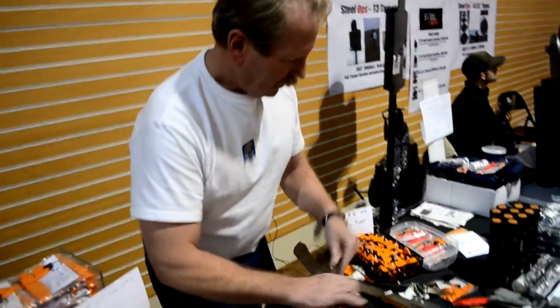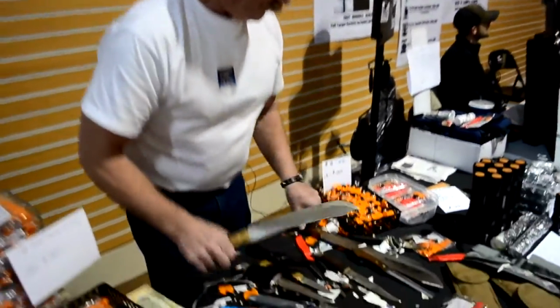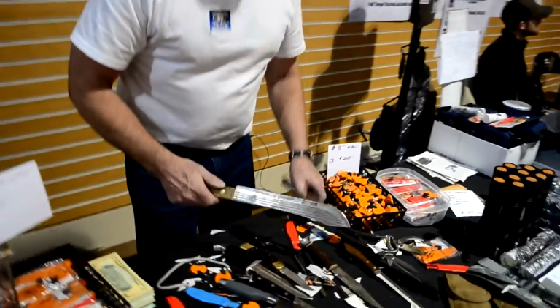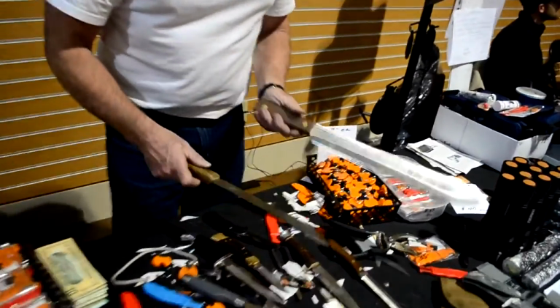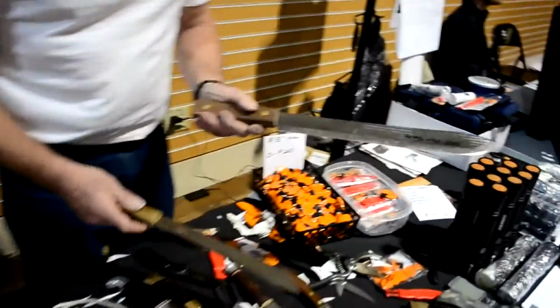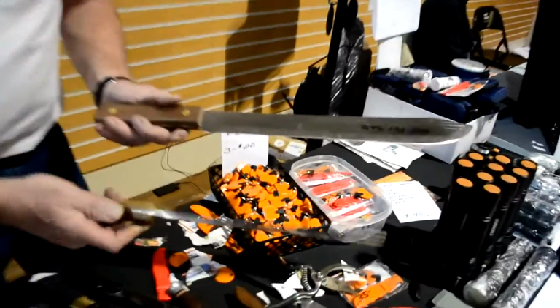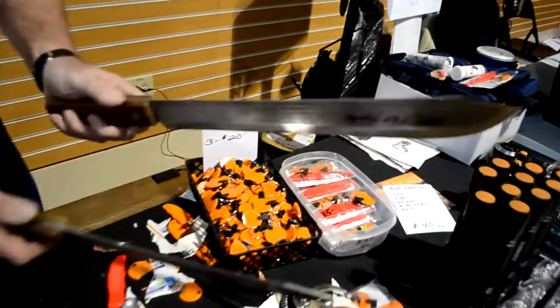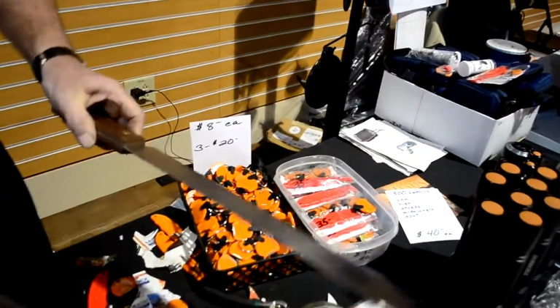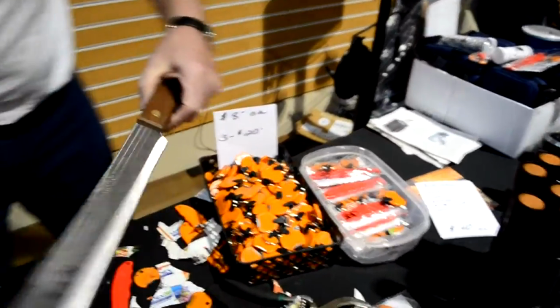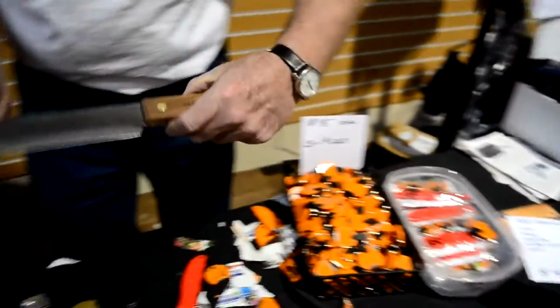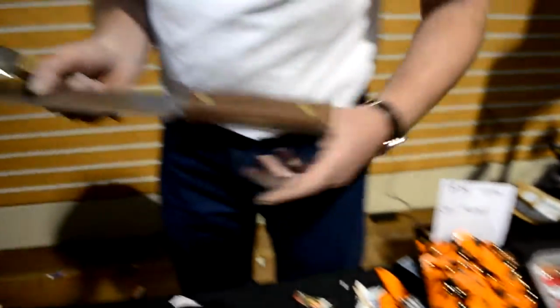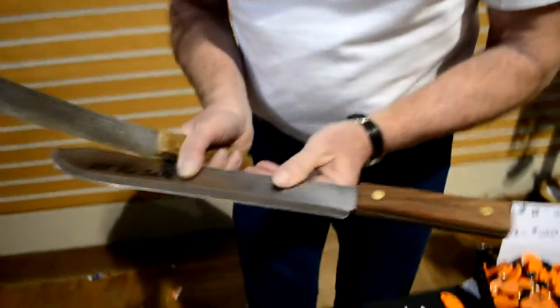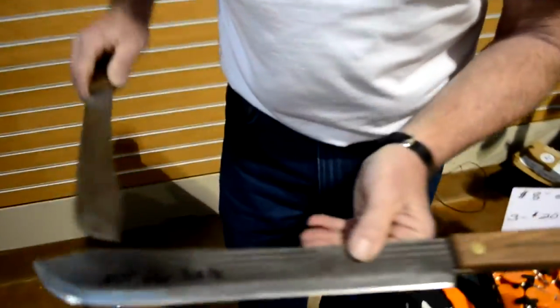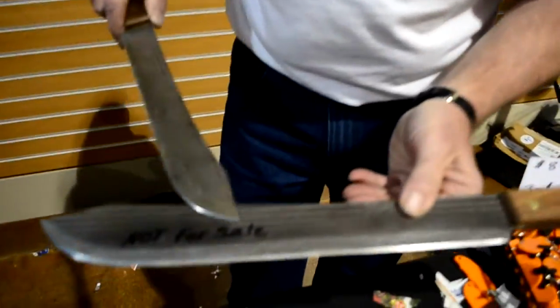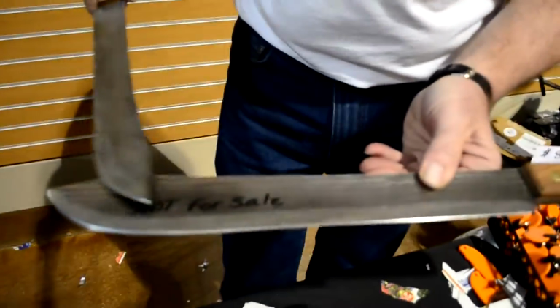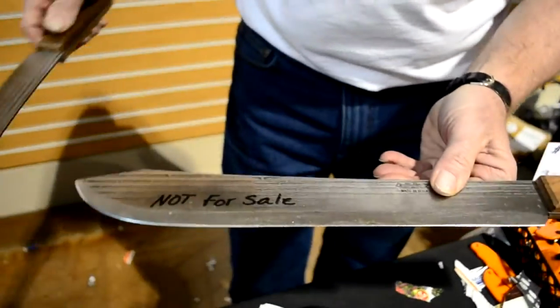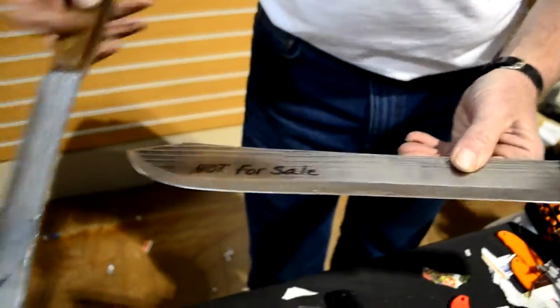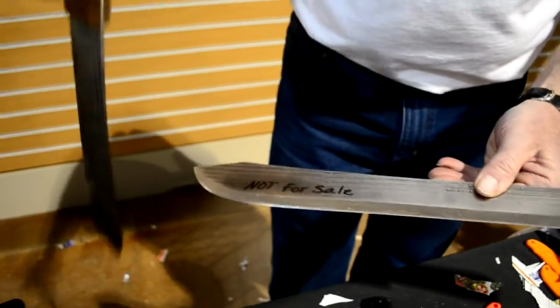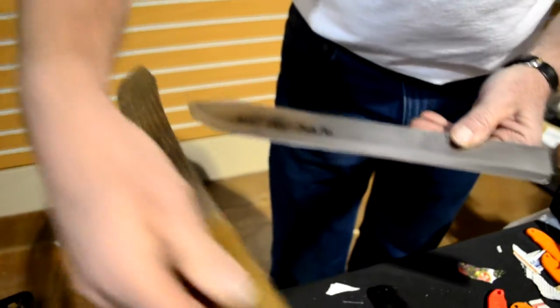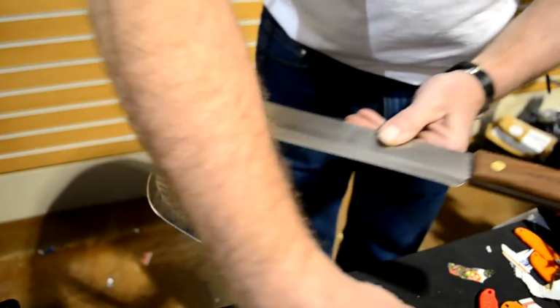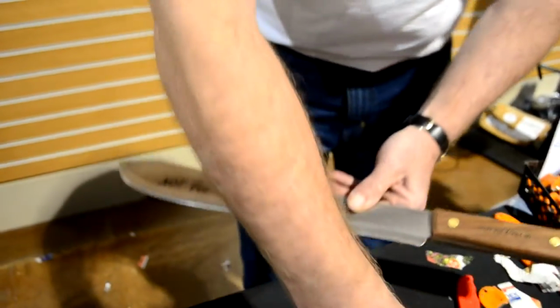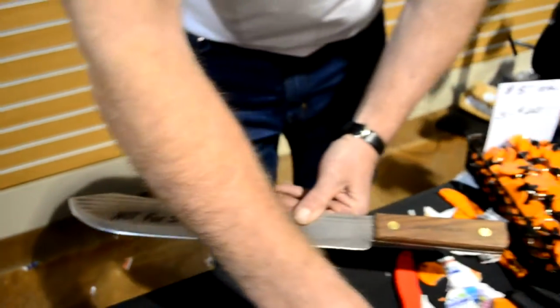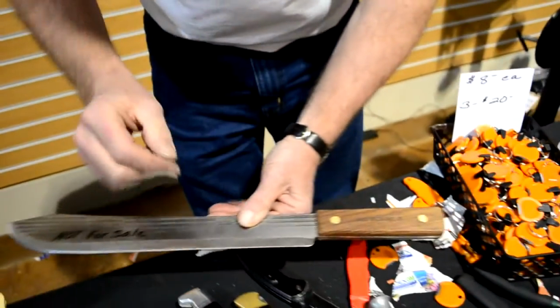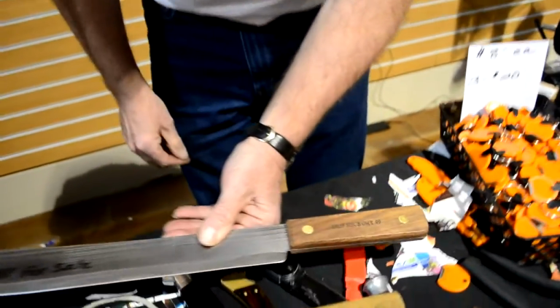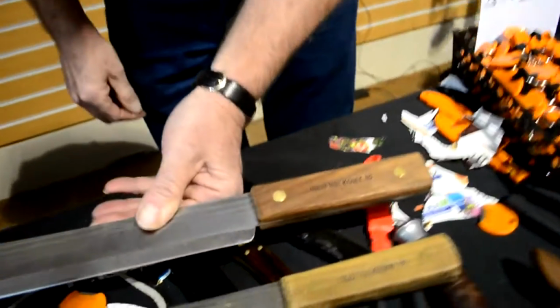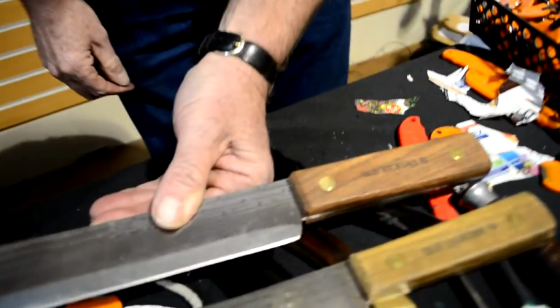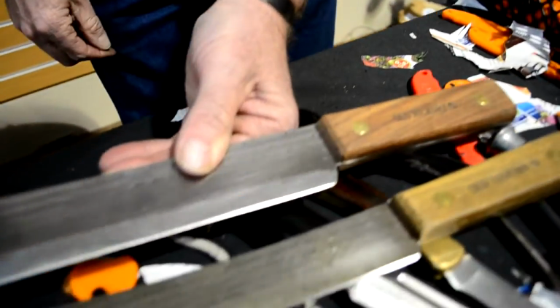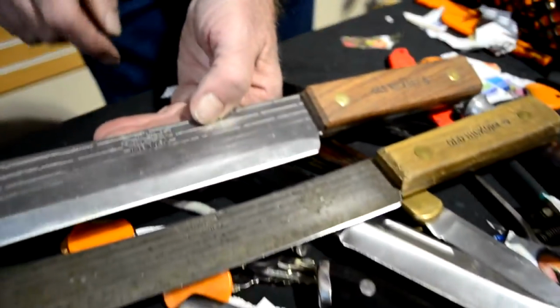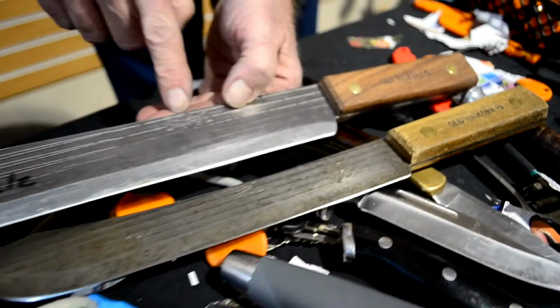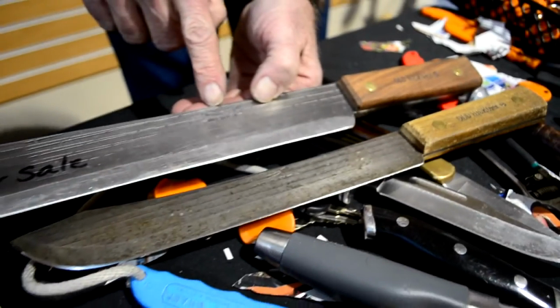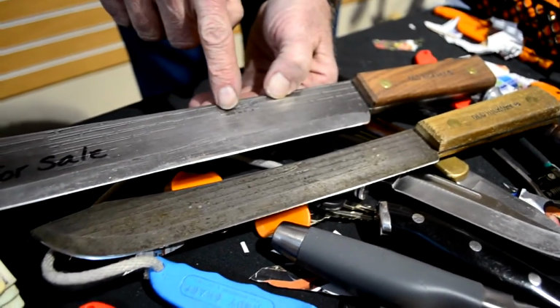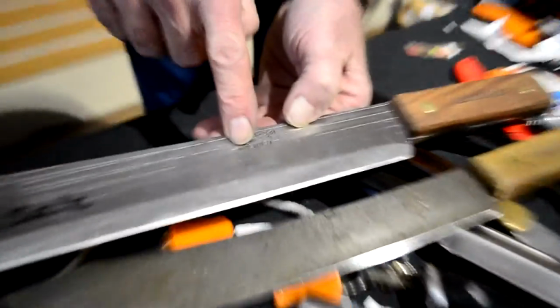Now, this is an Old Hickory. Let's turn it around this way — you notice I put on there 'not for sale.' So you have an Old Hickory like that, and you have one like this, Ontario Knife Made in USA.